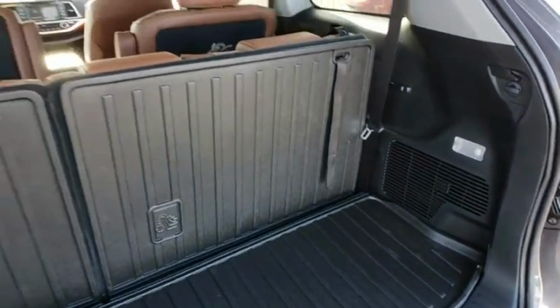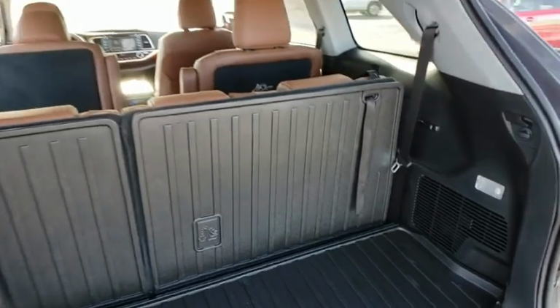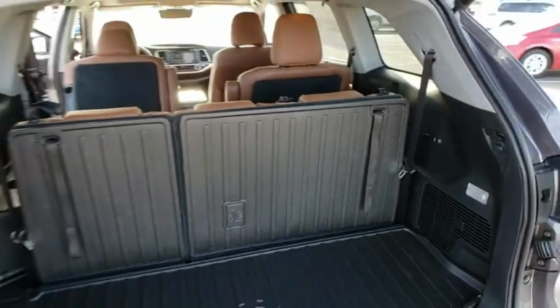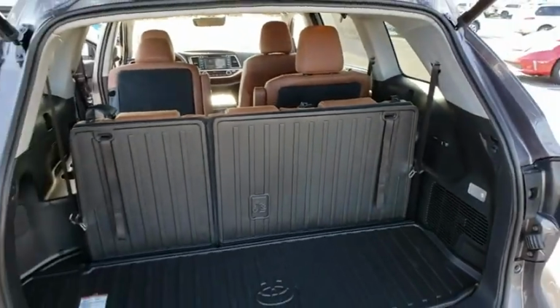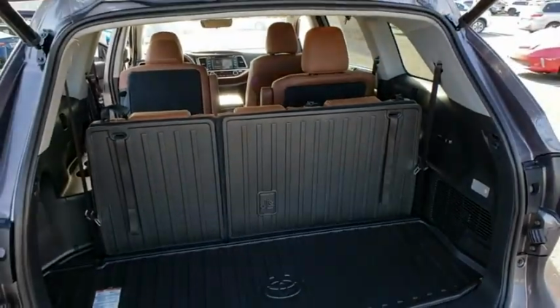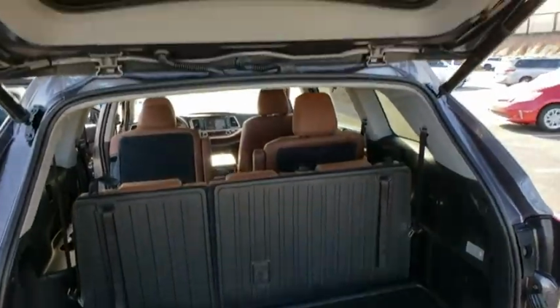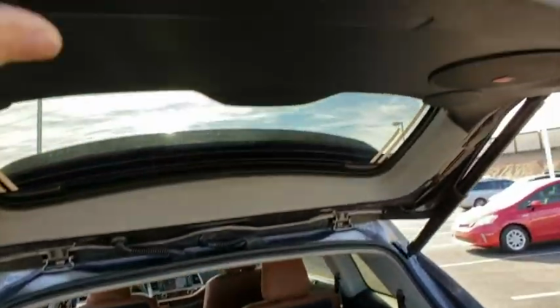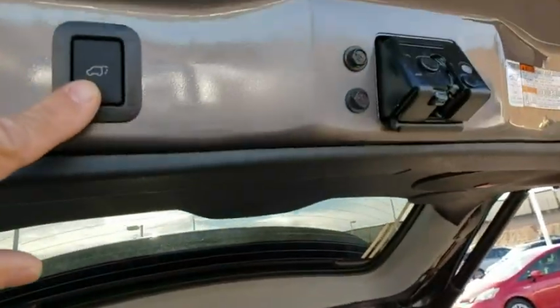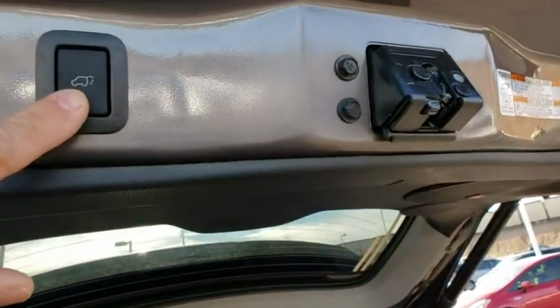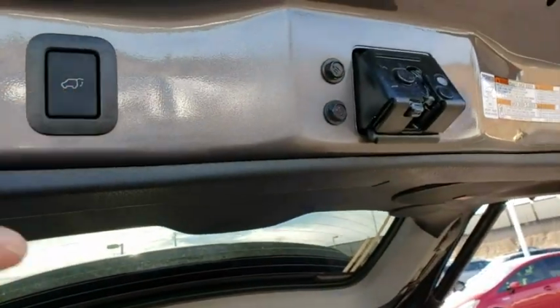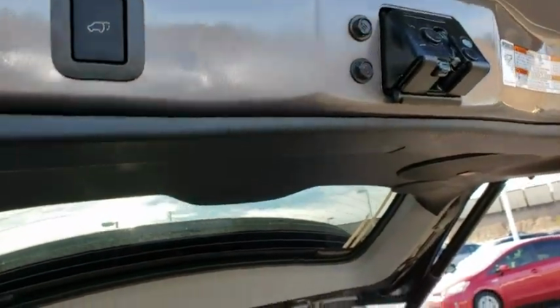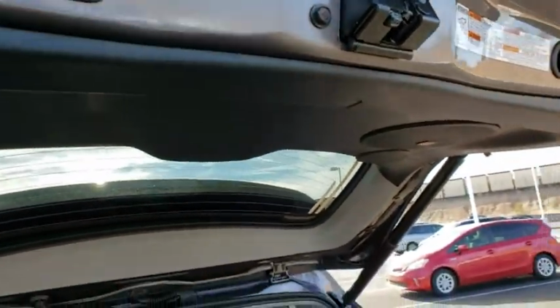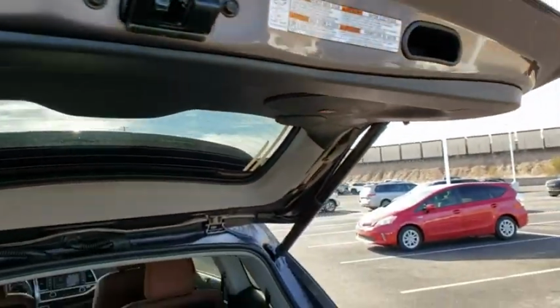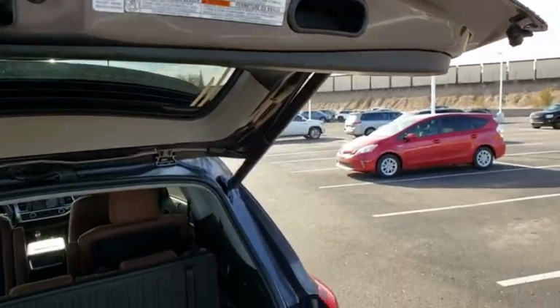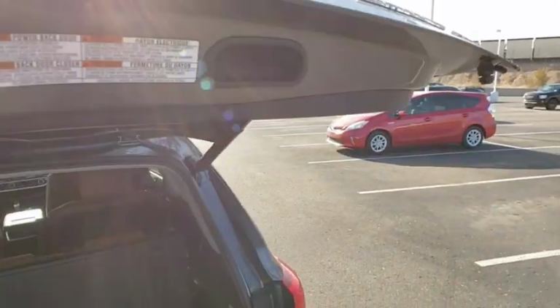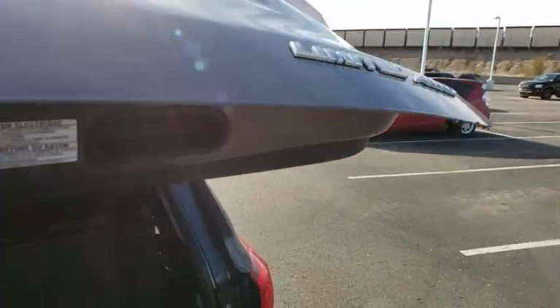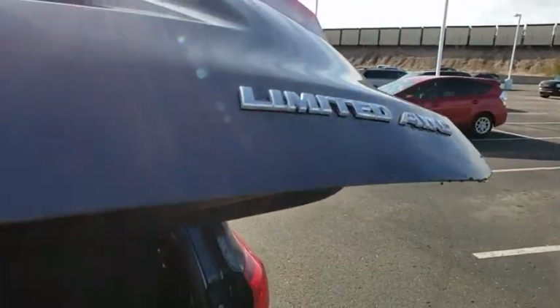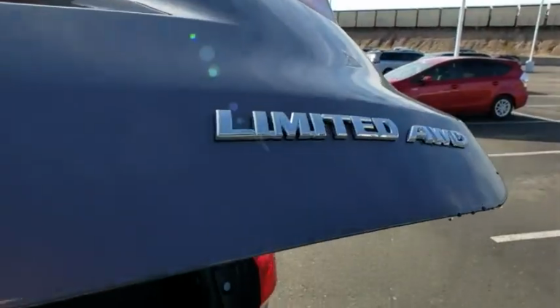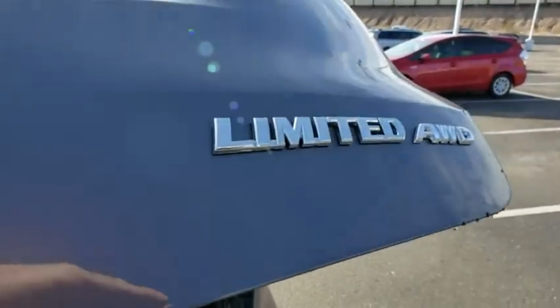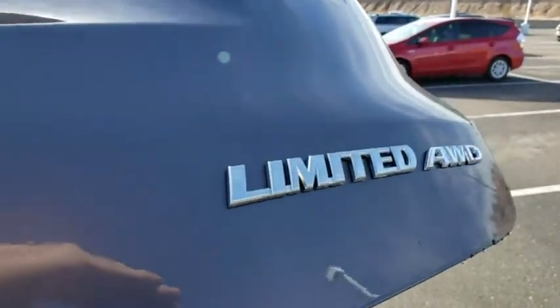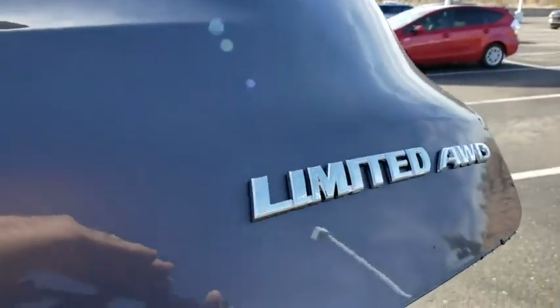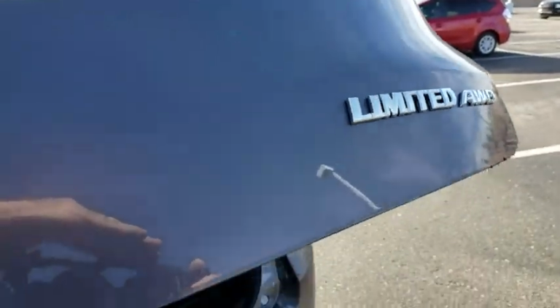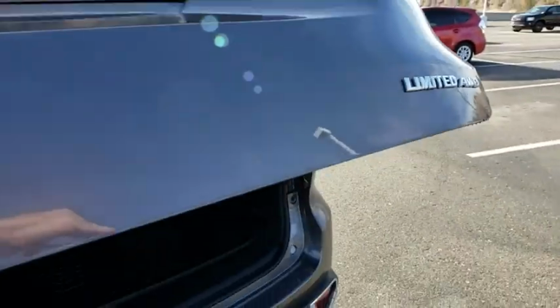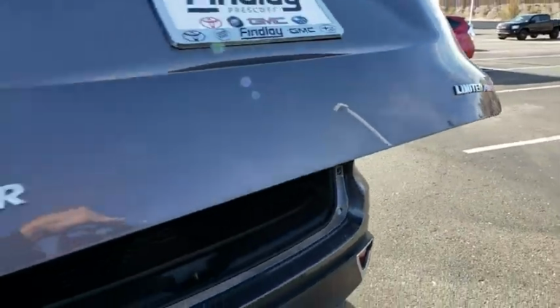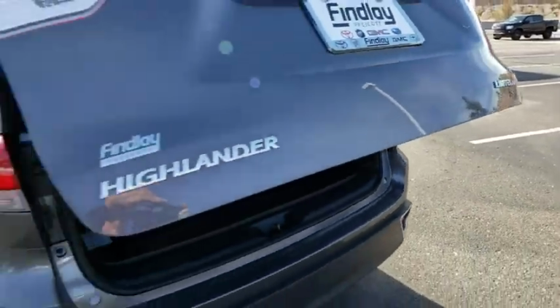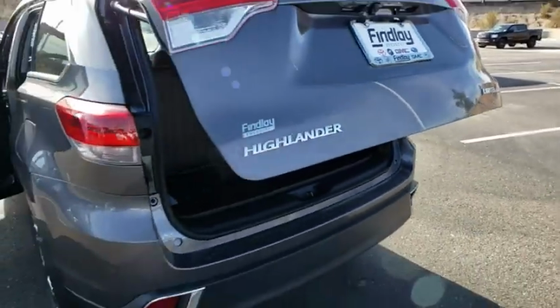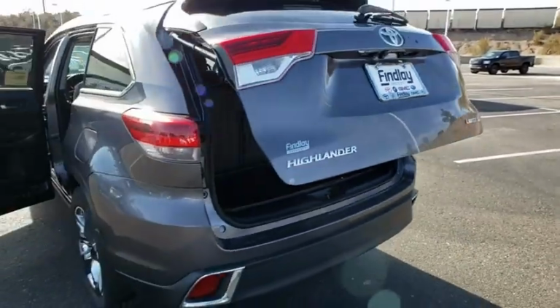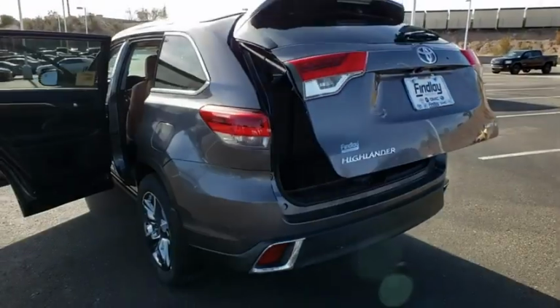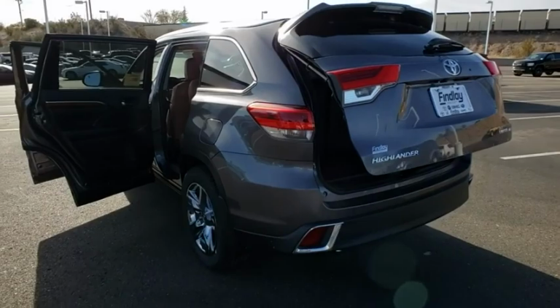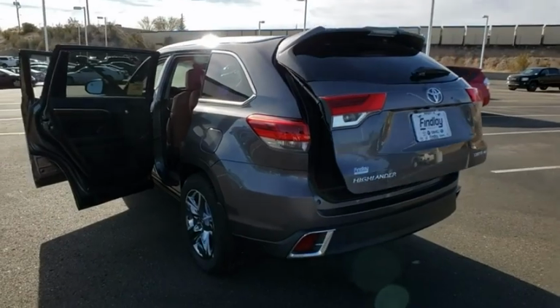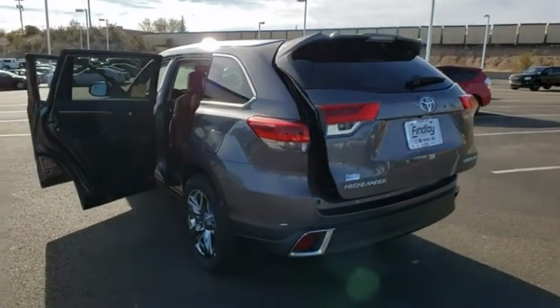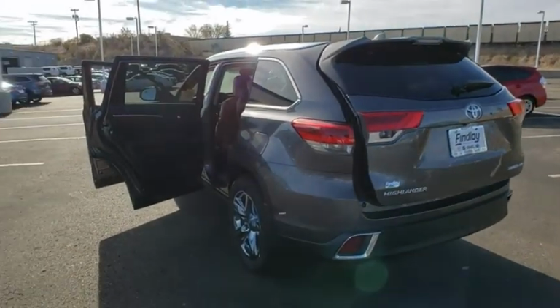Here are some of this vehicle's great options: traction control, power liftgate, power passenger seat, navigation system, dual airbags, panoramic moonroof, power steering, and four-wheel disc brakes.